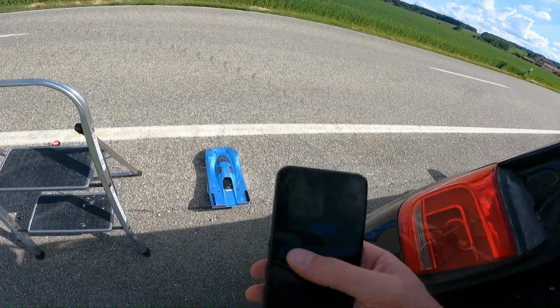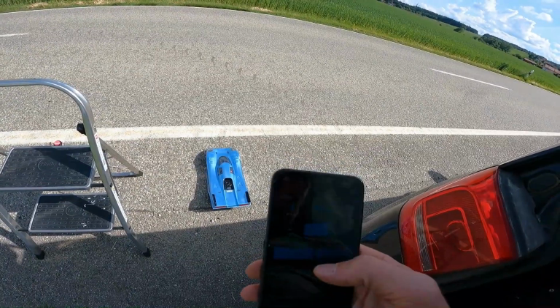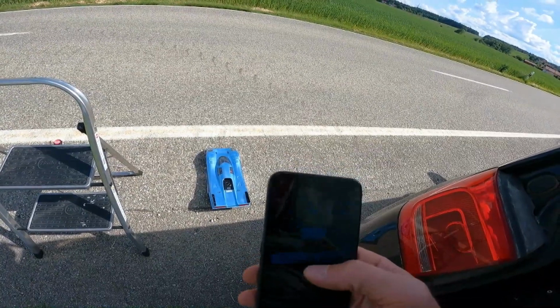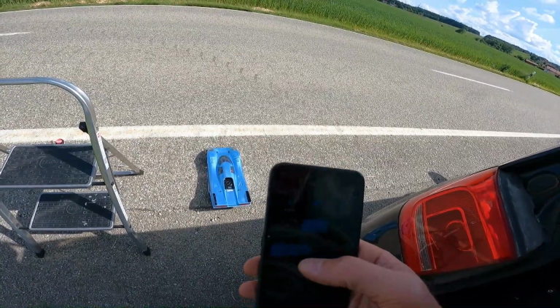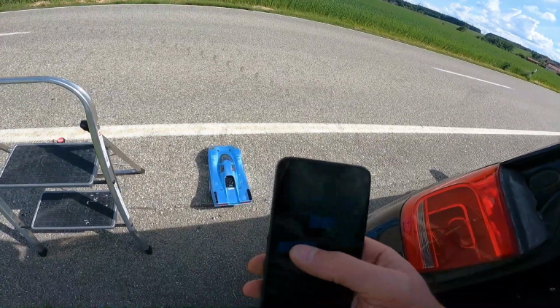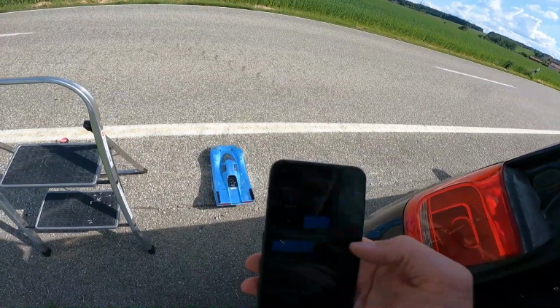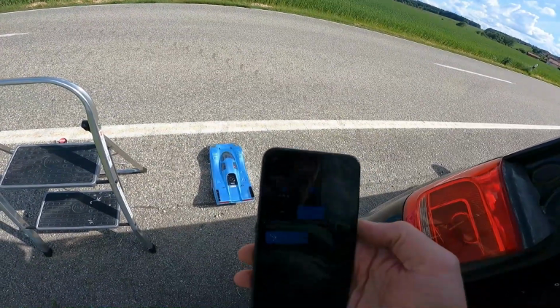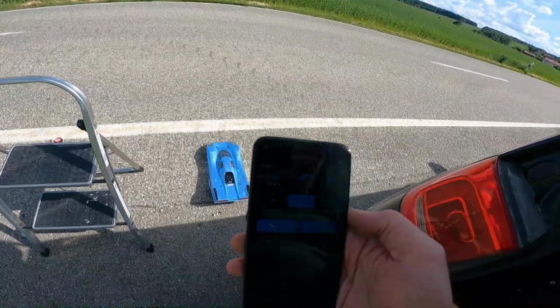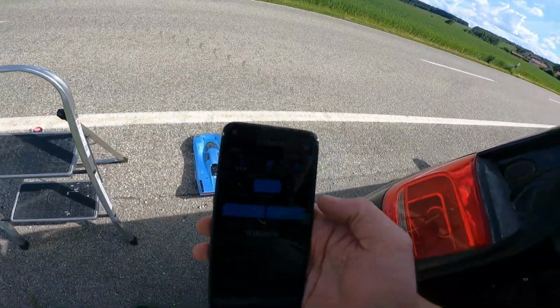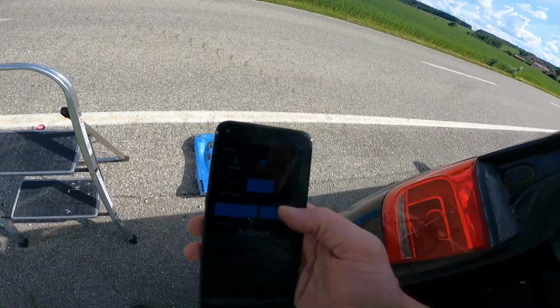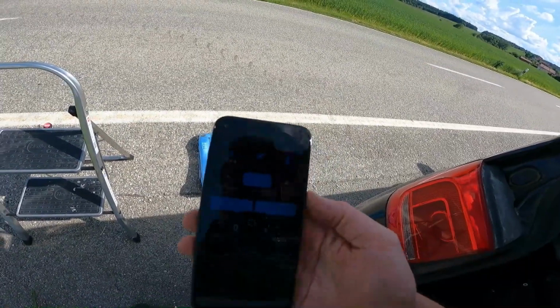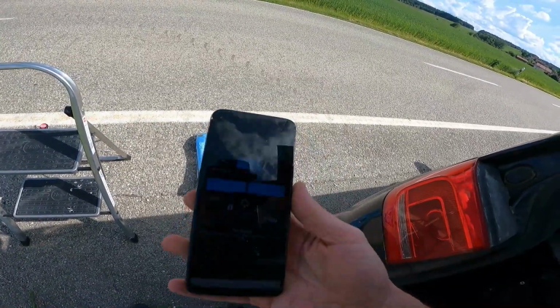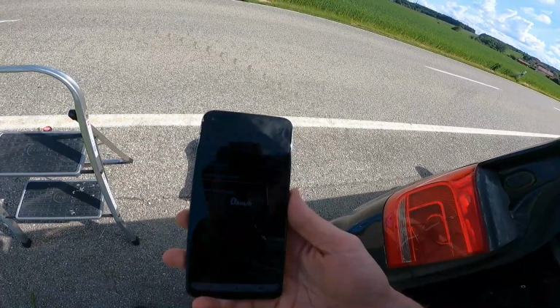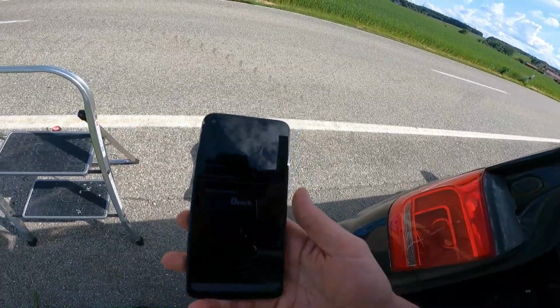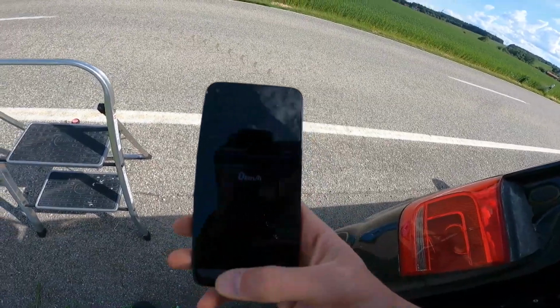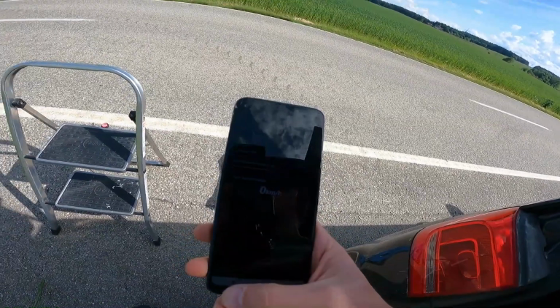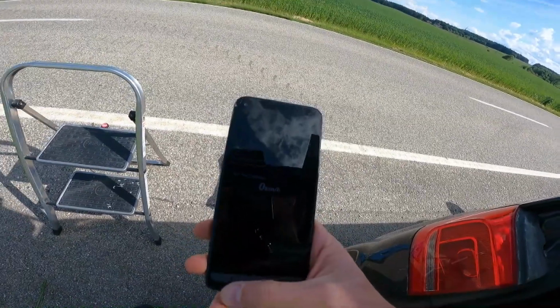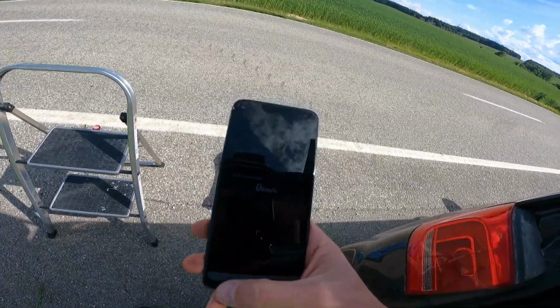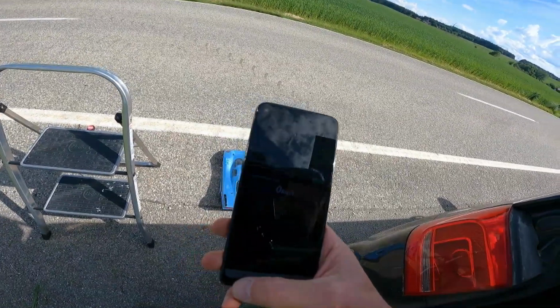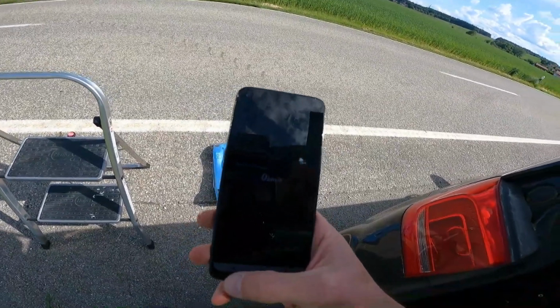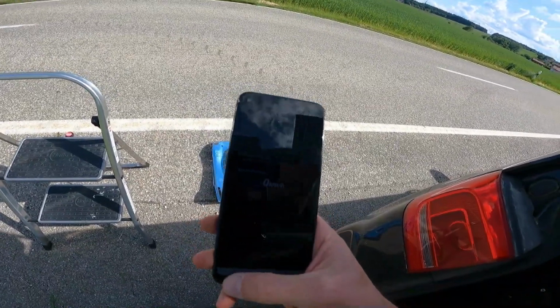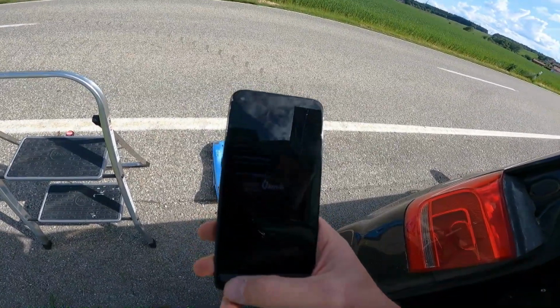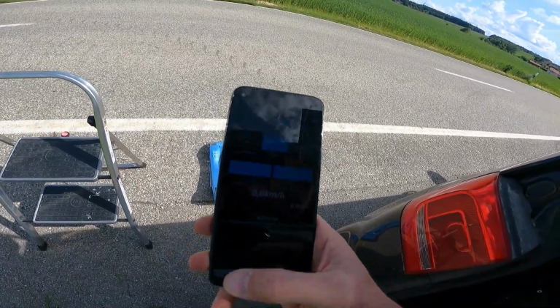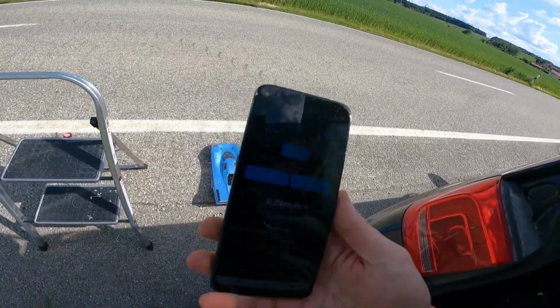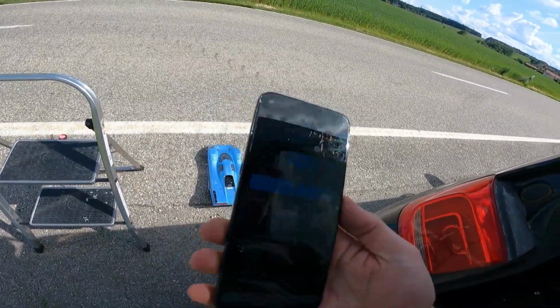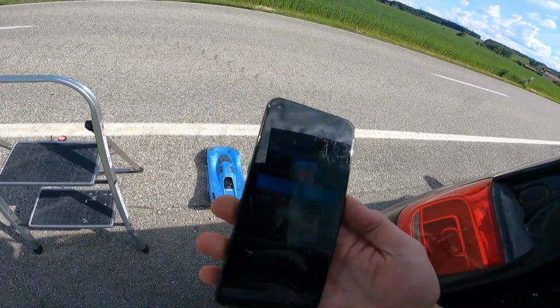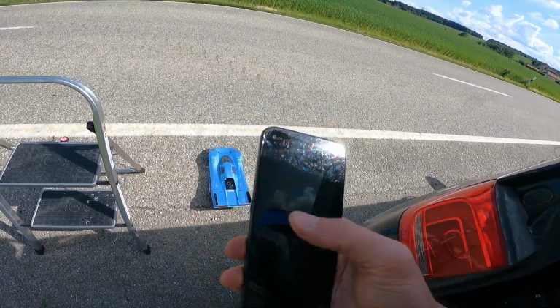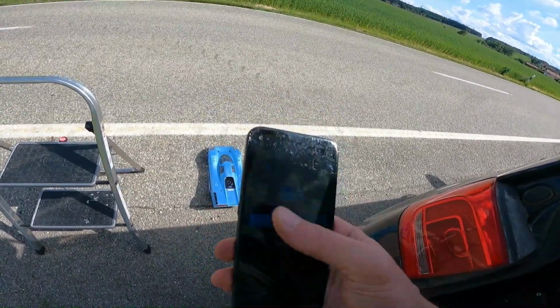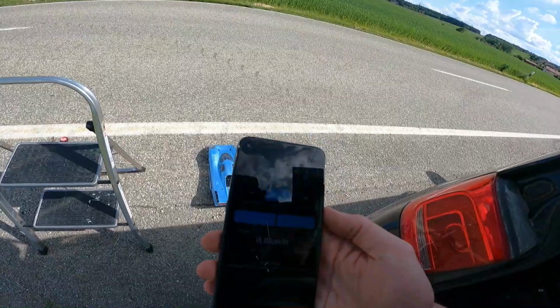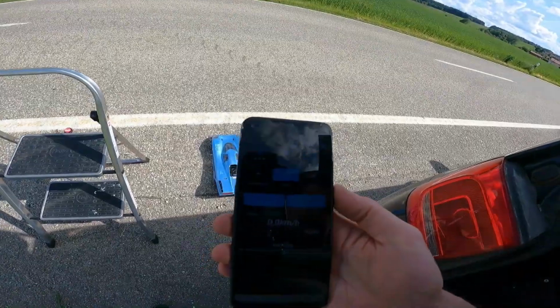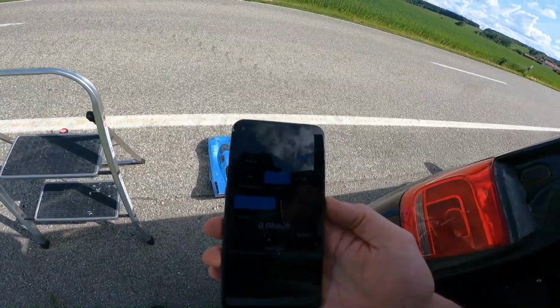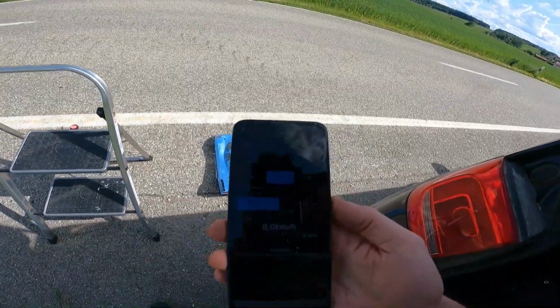Stop, start, stop, read, zero, and start. Setting up the timer for the first run.